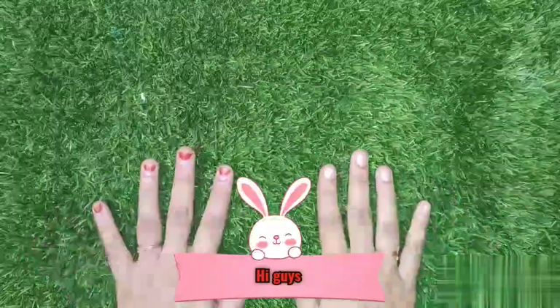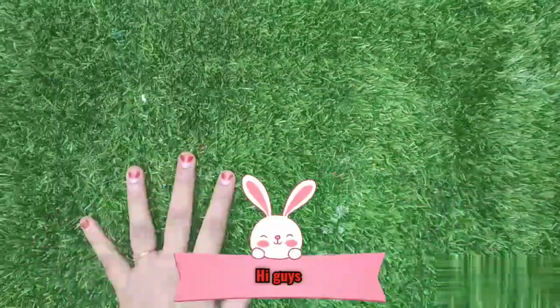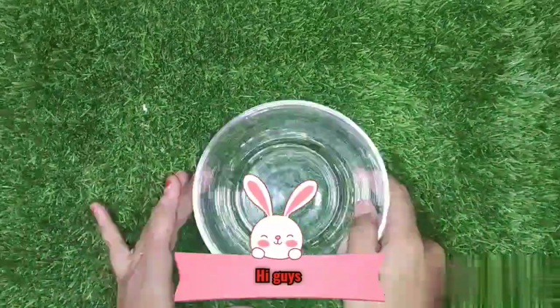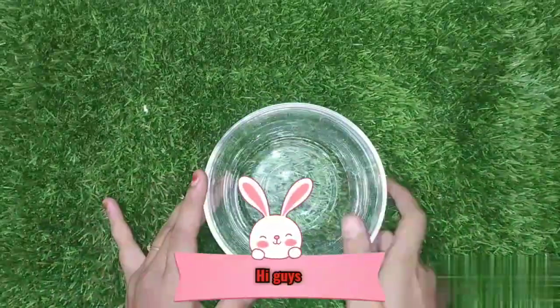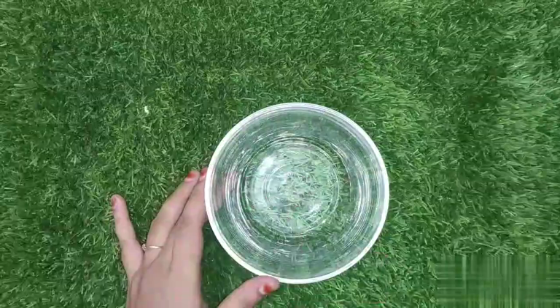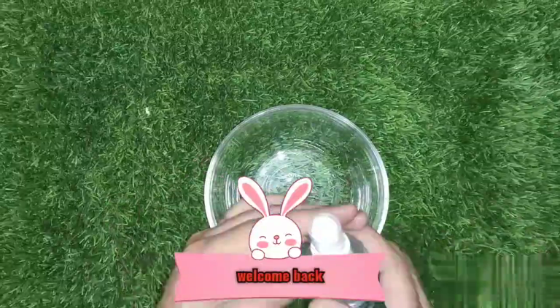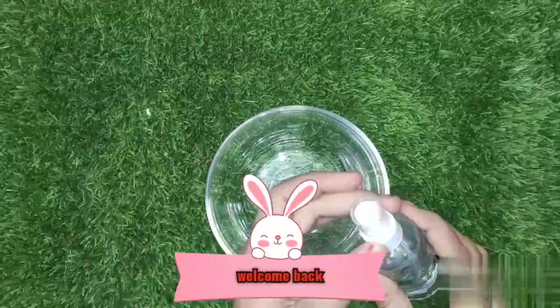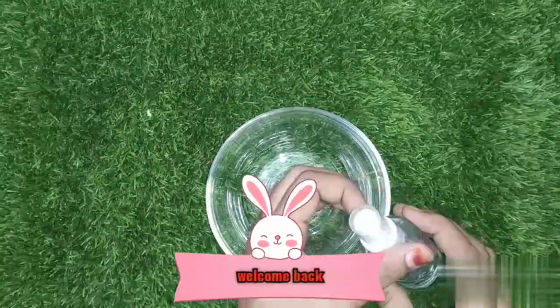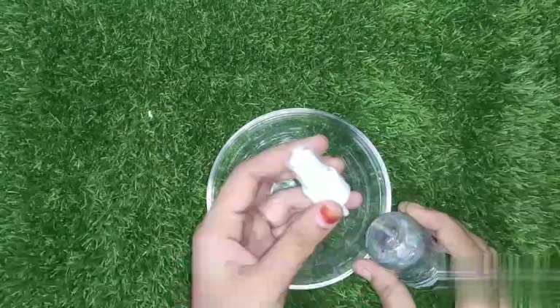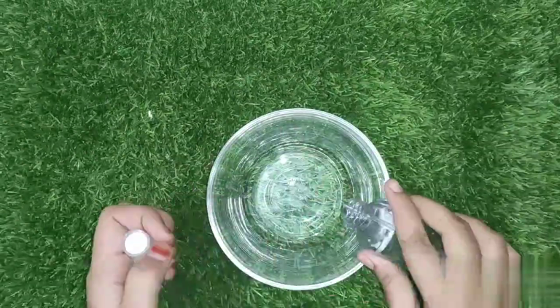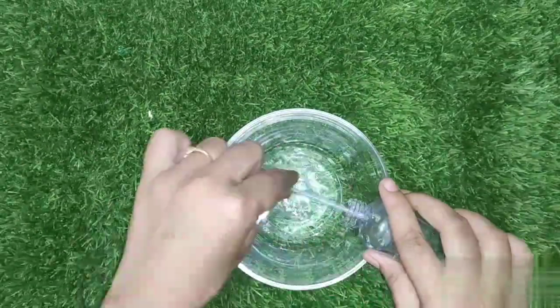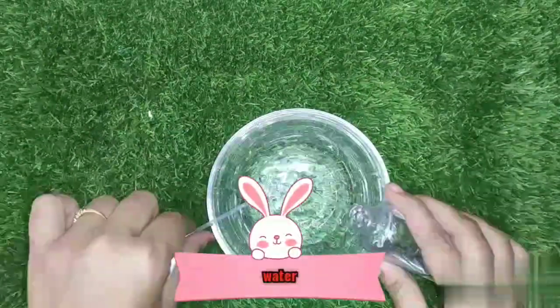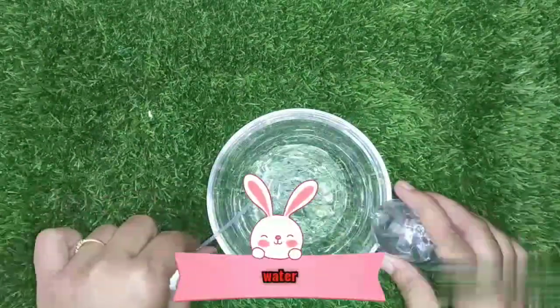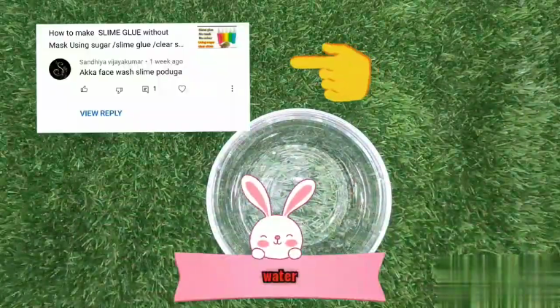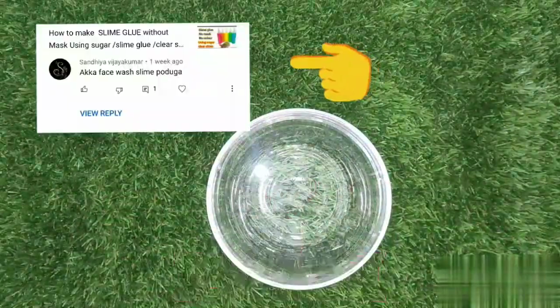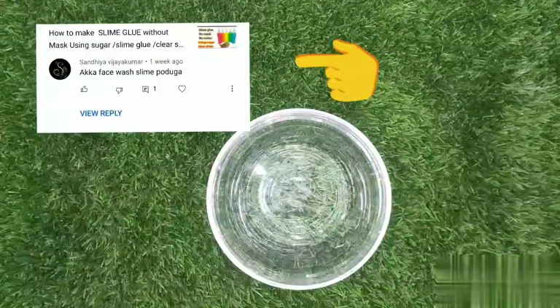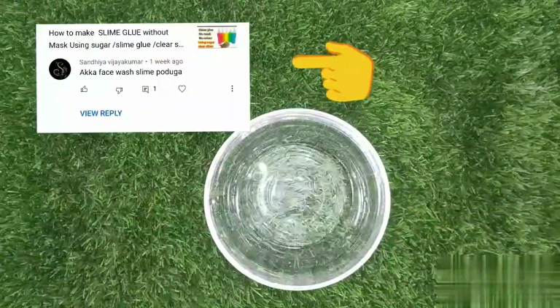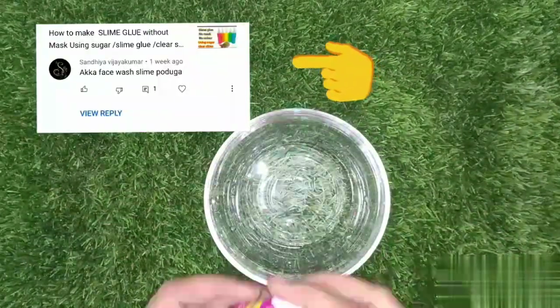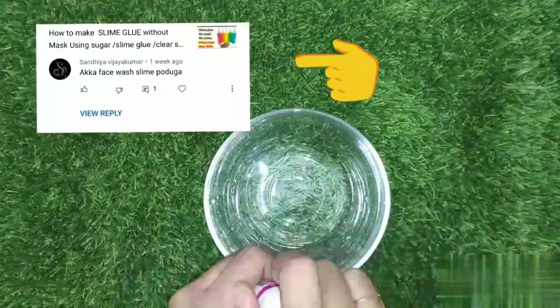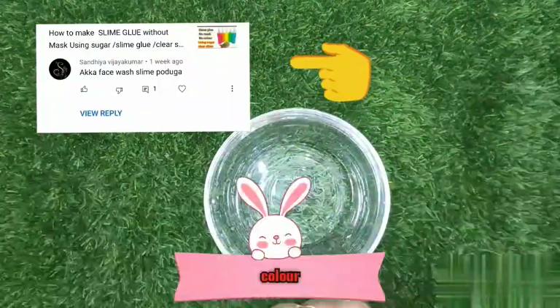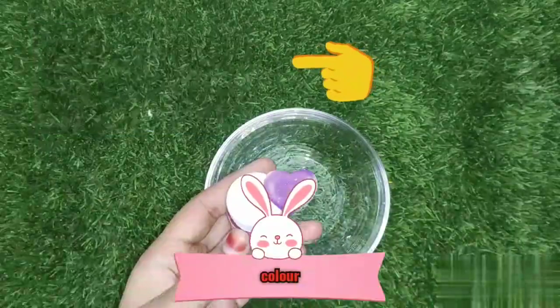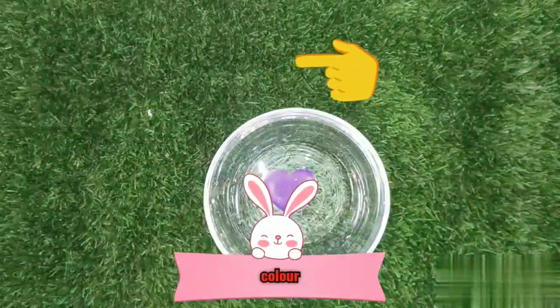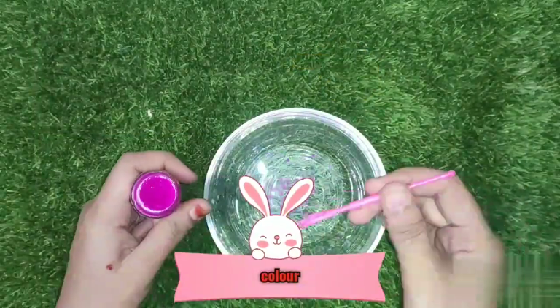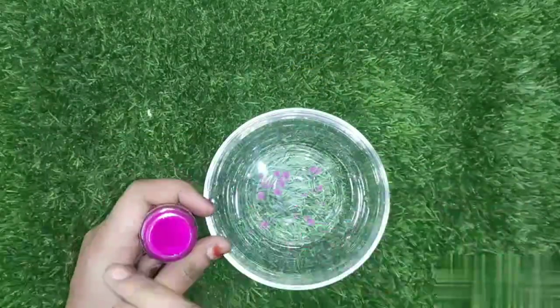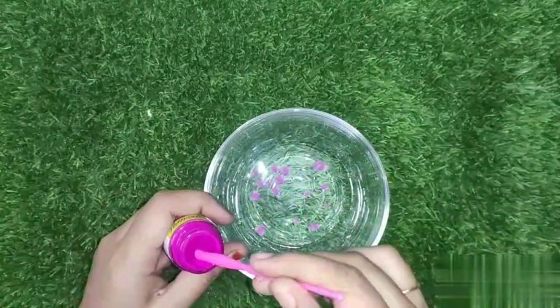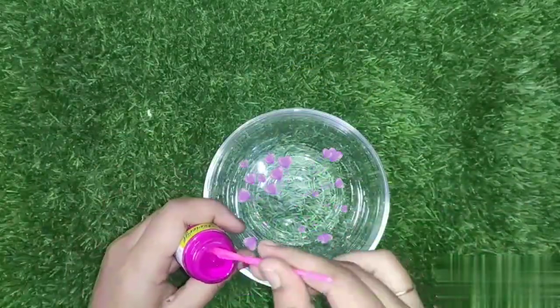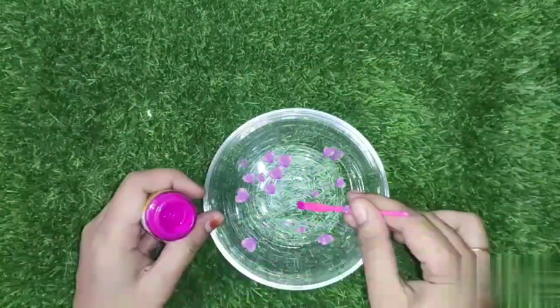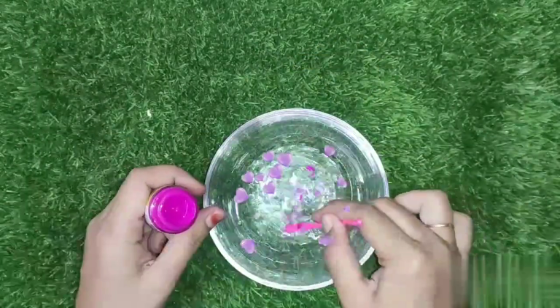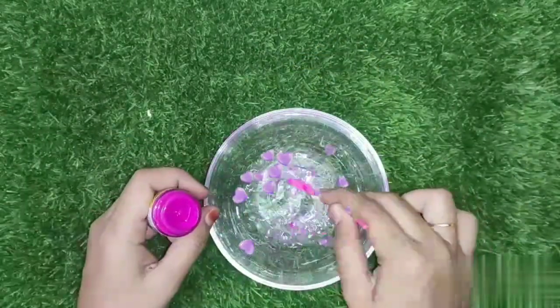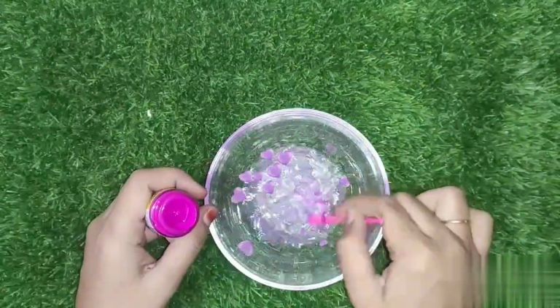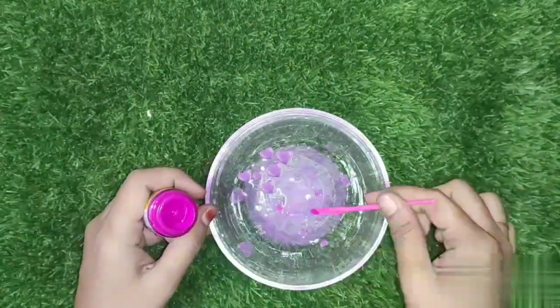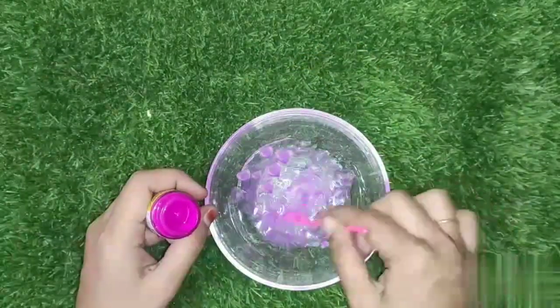Hi friends and families, welcome back to my channel. In this channel, we will show you the name of Vijay Kumar. Let me show you the name of face wash.